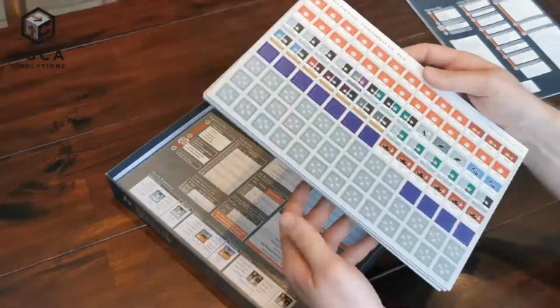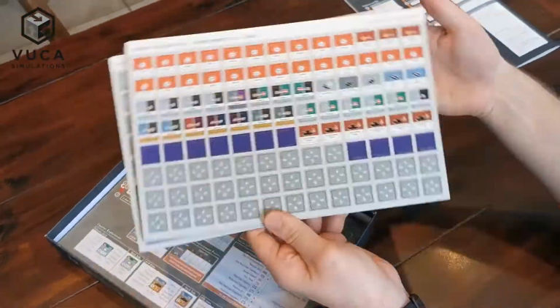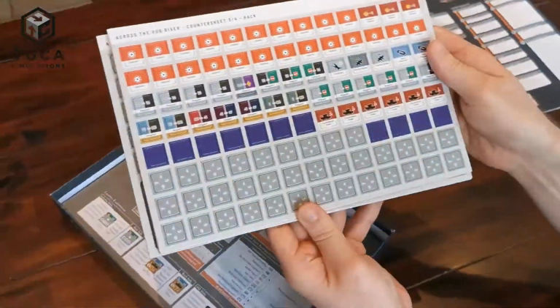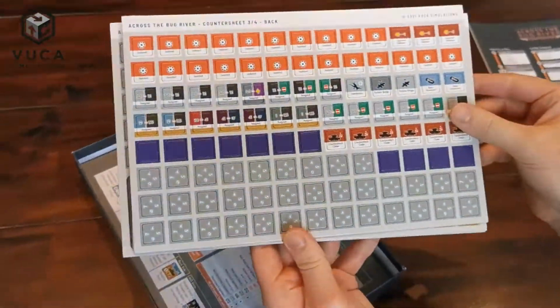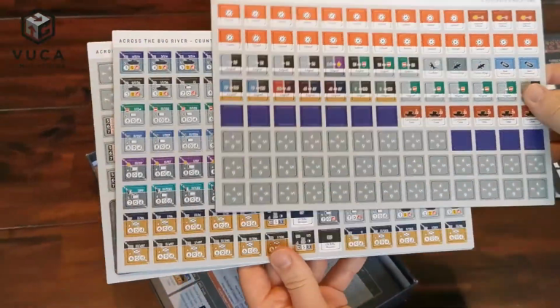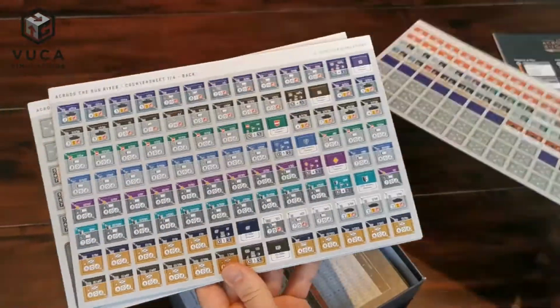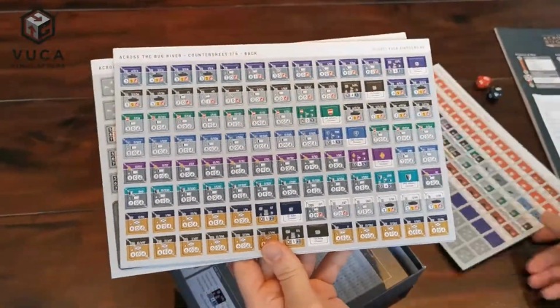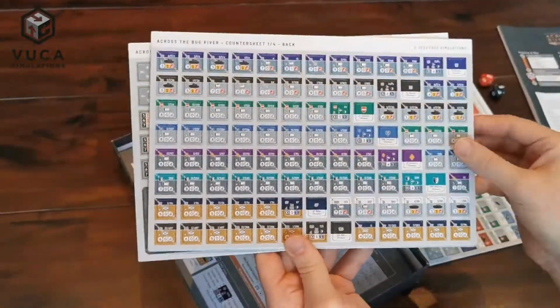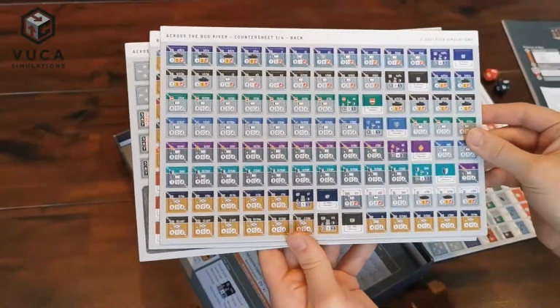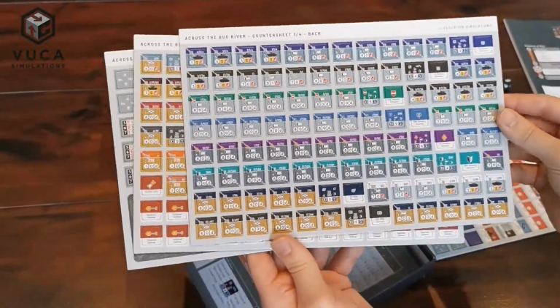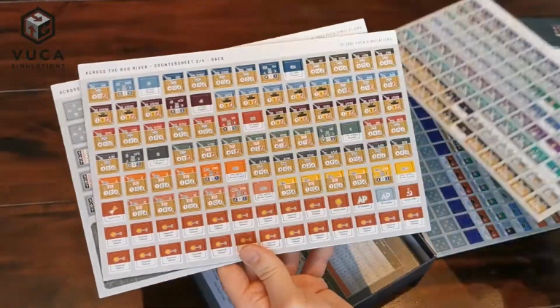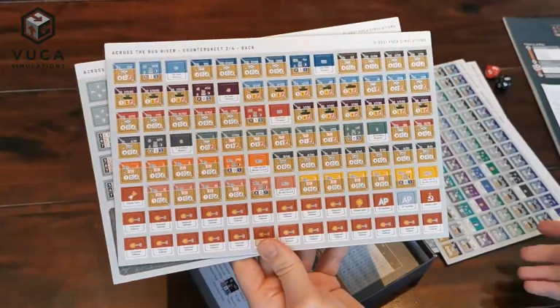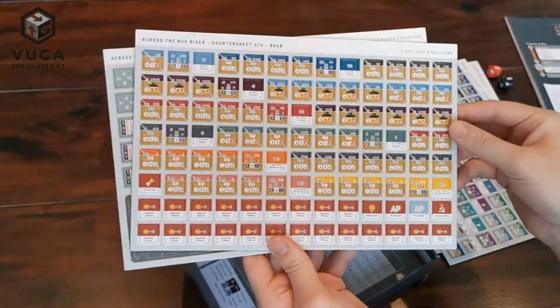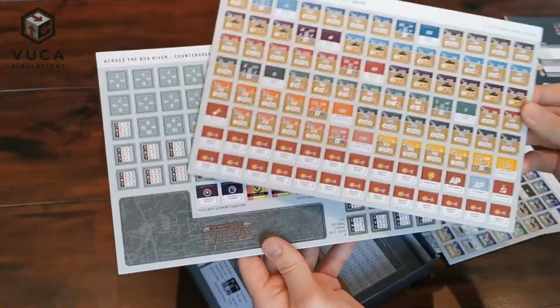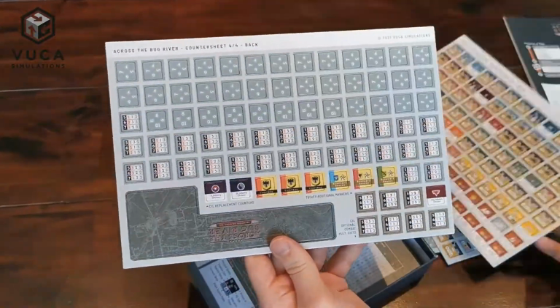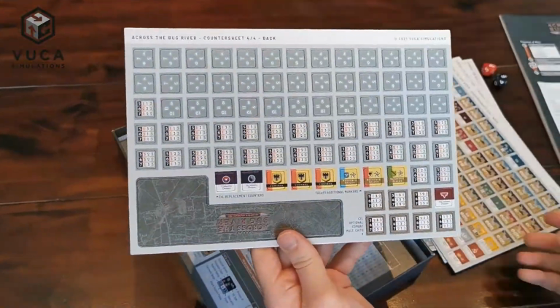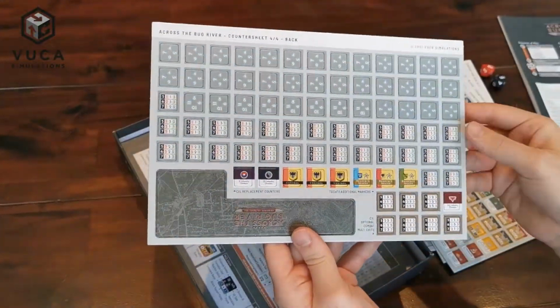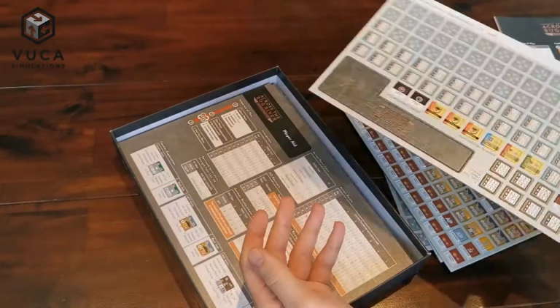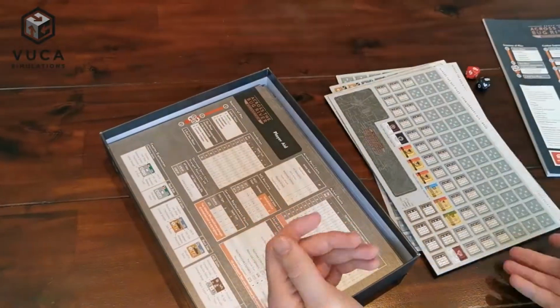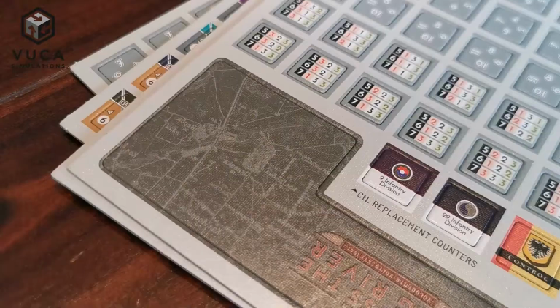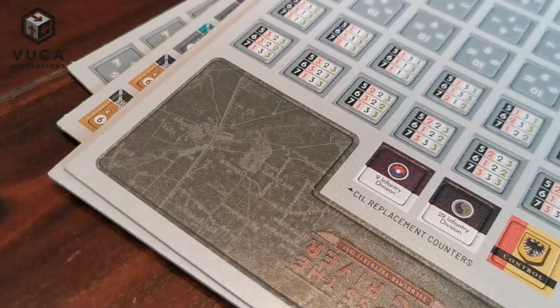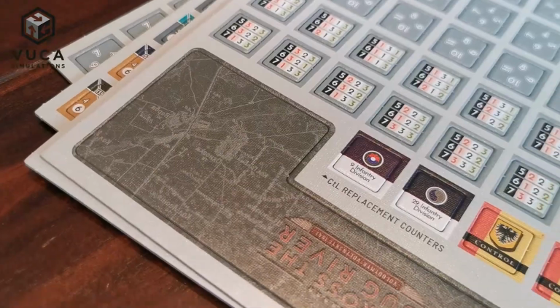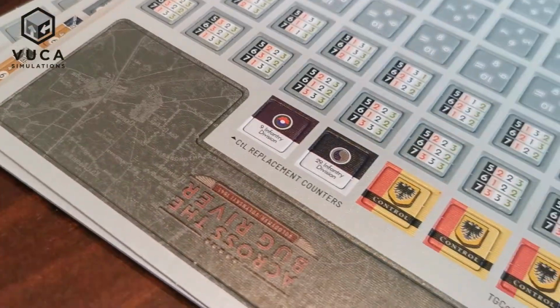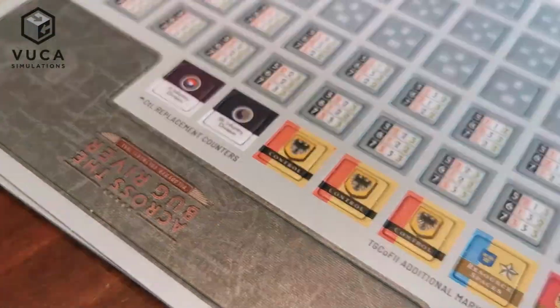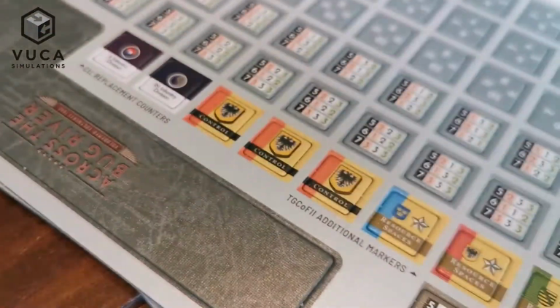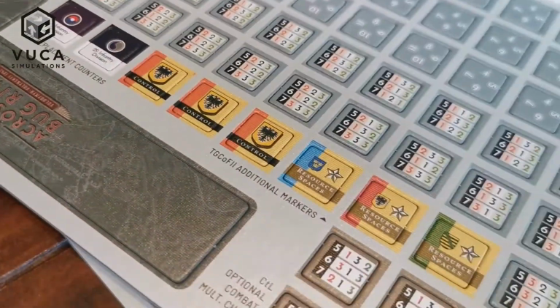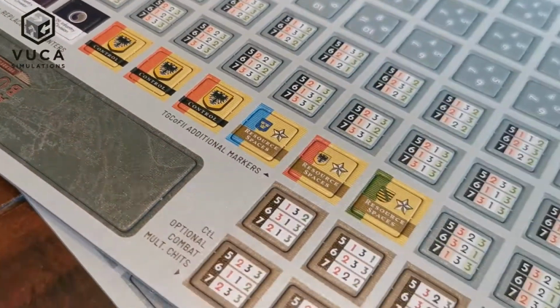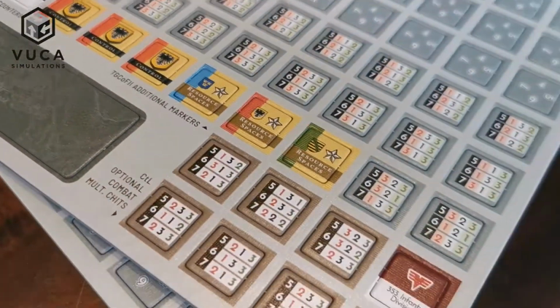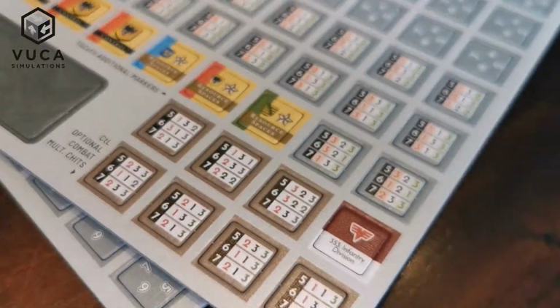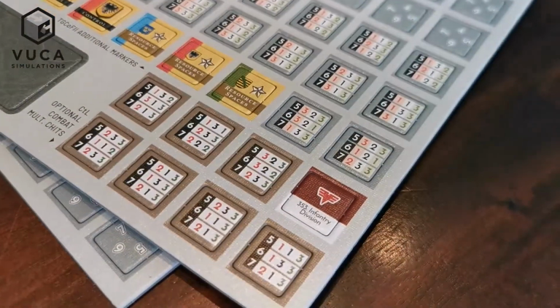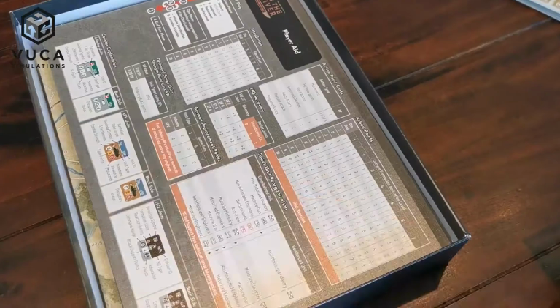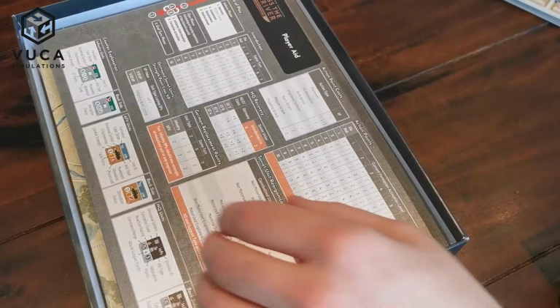Next are the counter sheets. There are four of them included in the game, and they even contain some replacement counters for the previous games from VUCA Simulation.